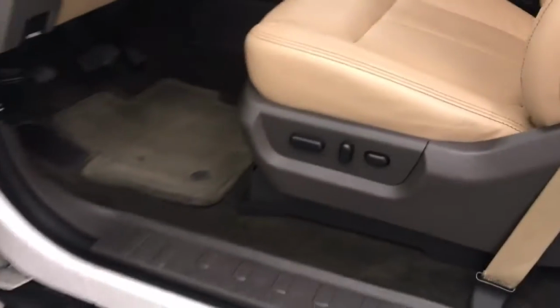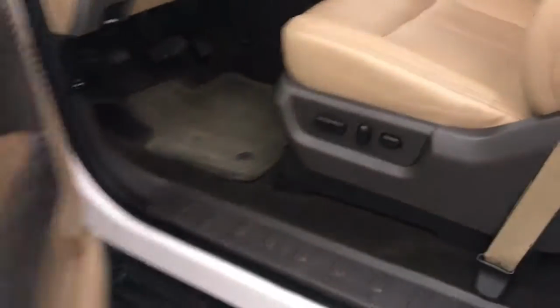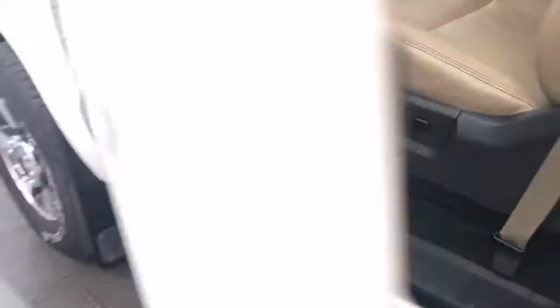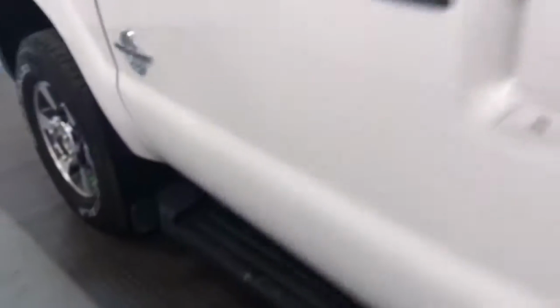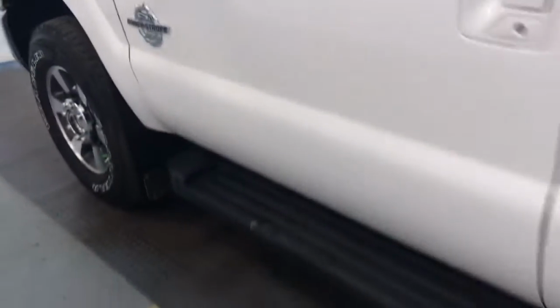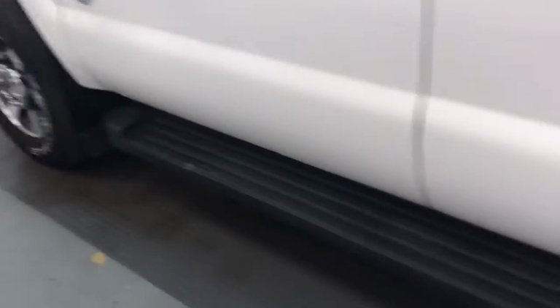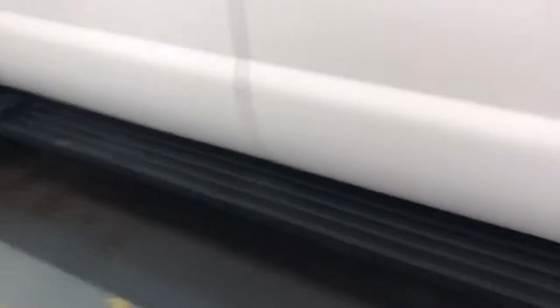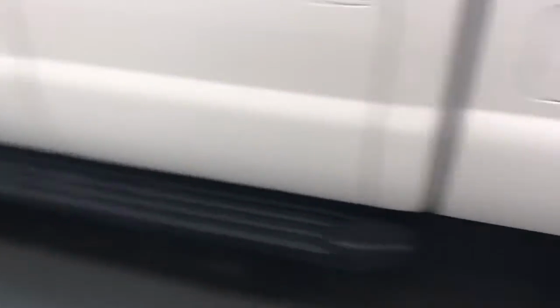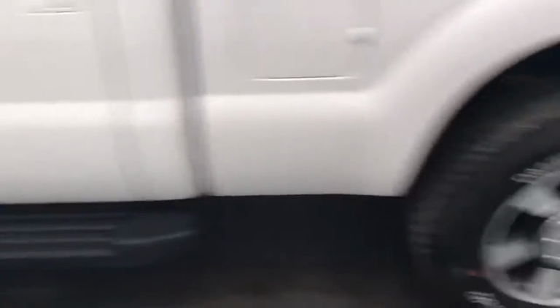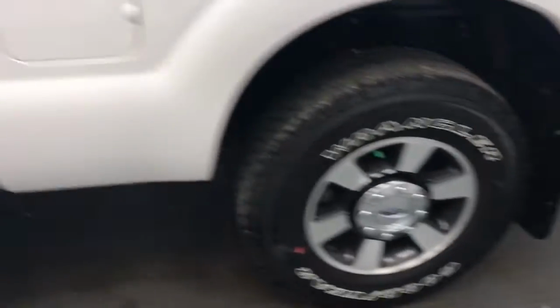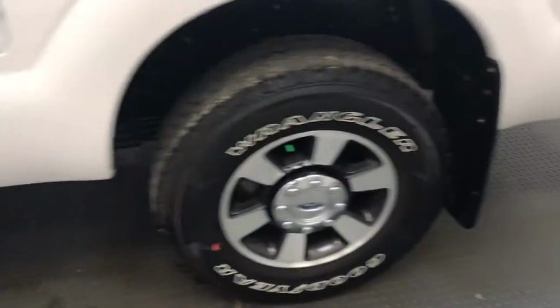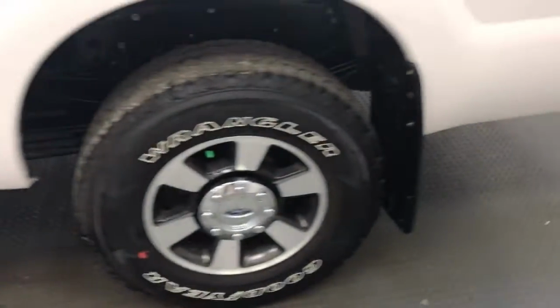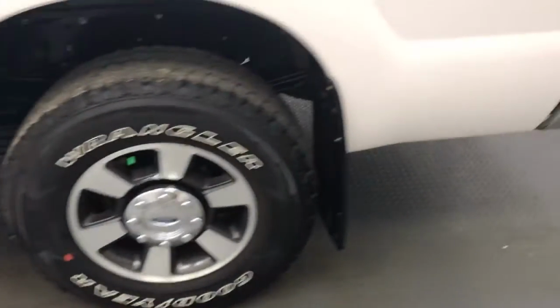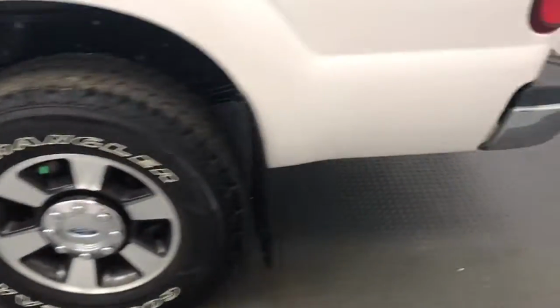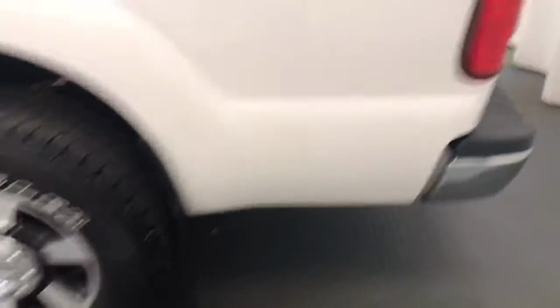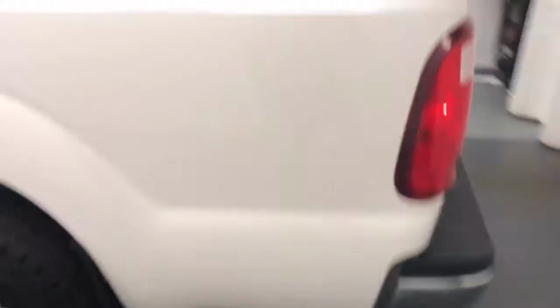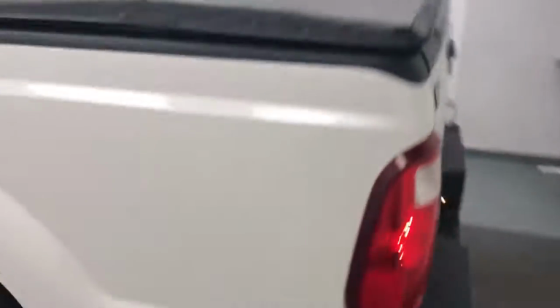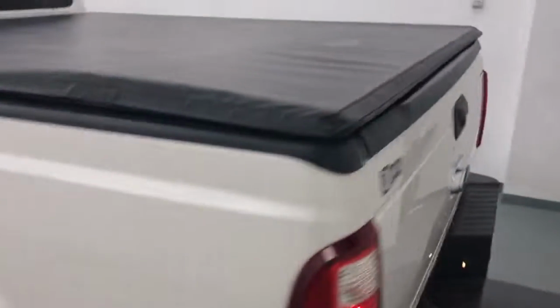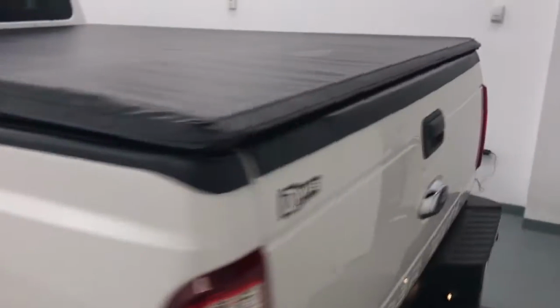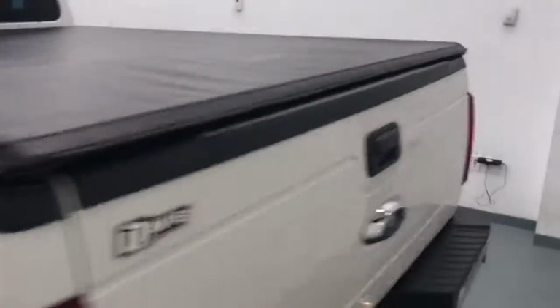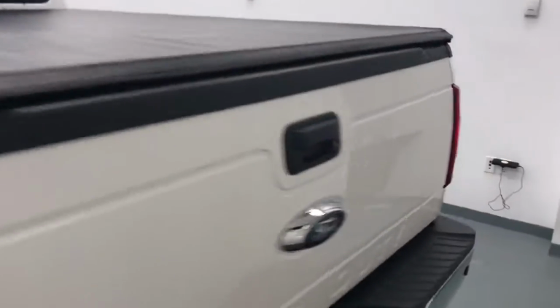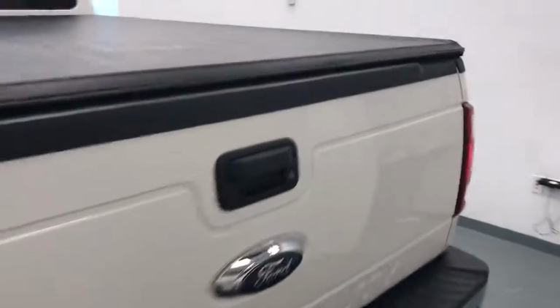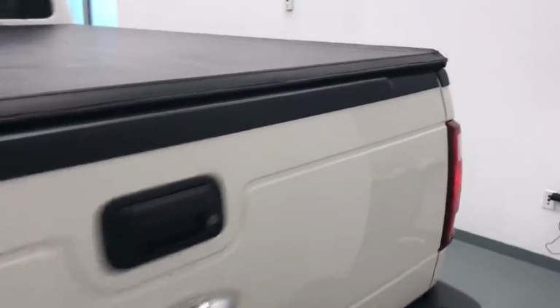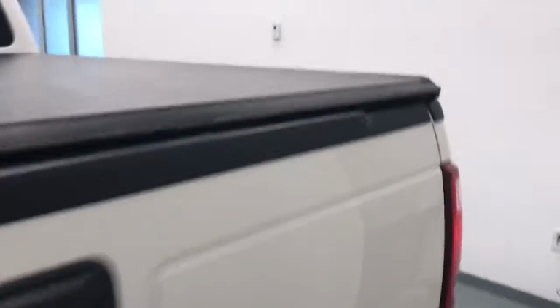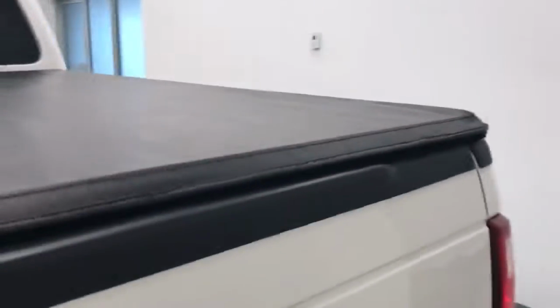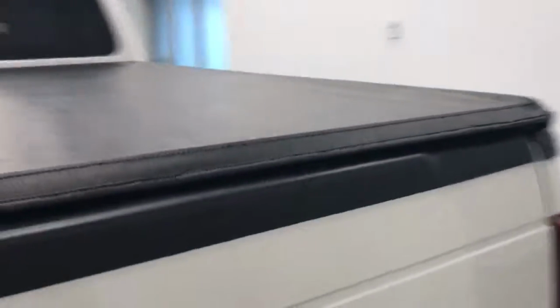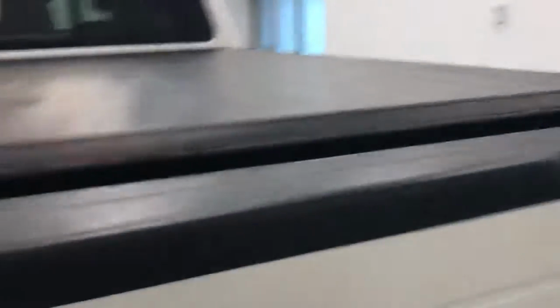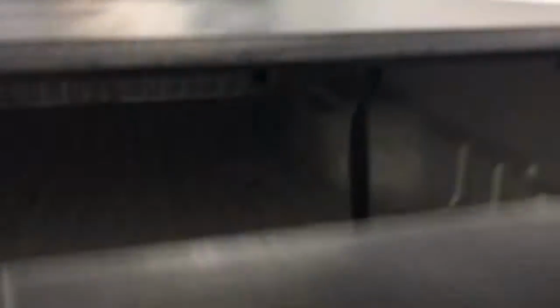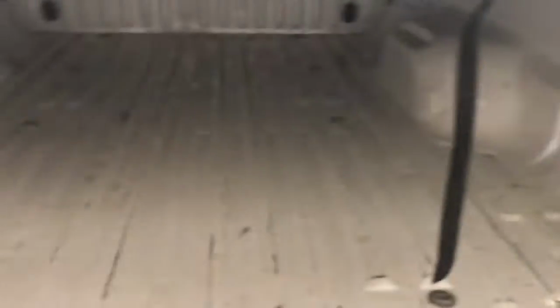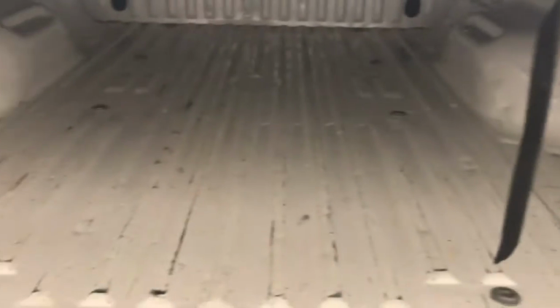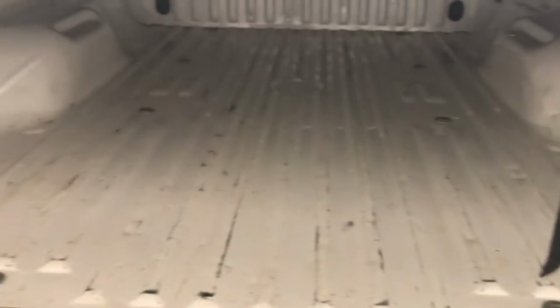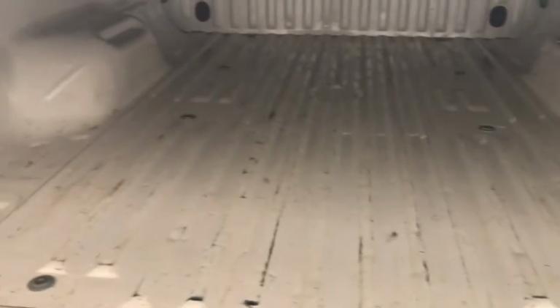Moving on to exterior features, we have running boards, alloy wheels, mud flaps, tonneau cover, rear parking assist, and more cargo space.